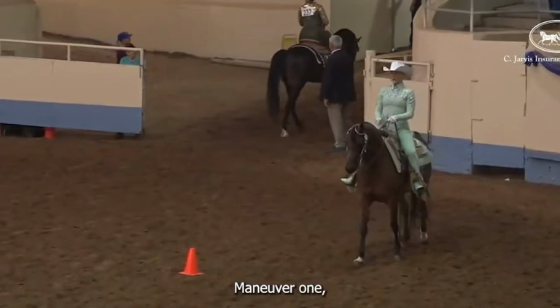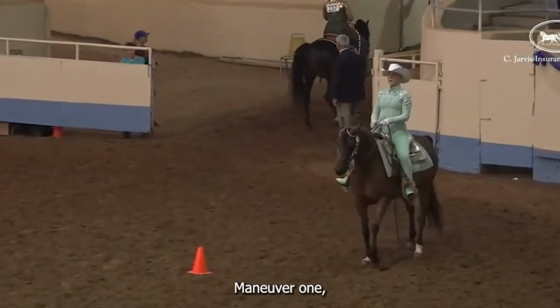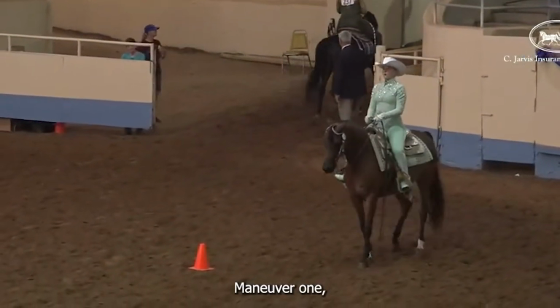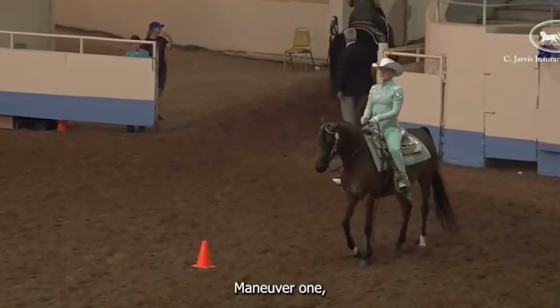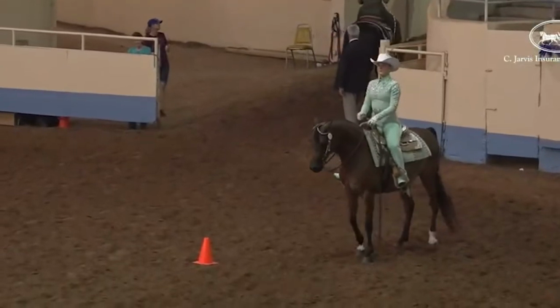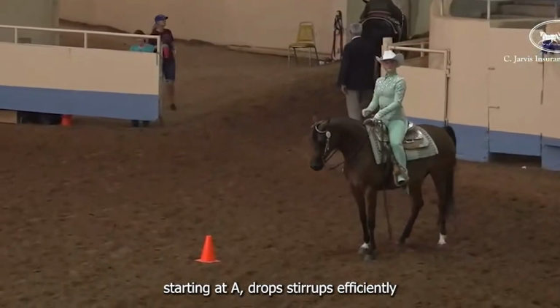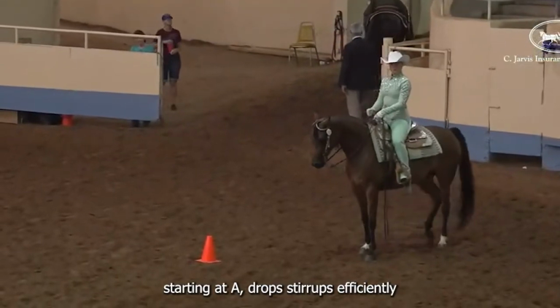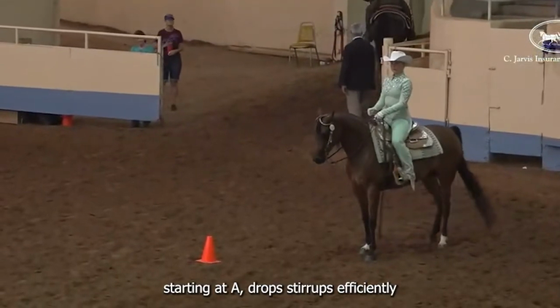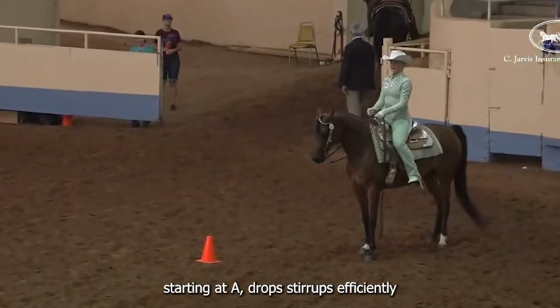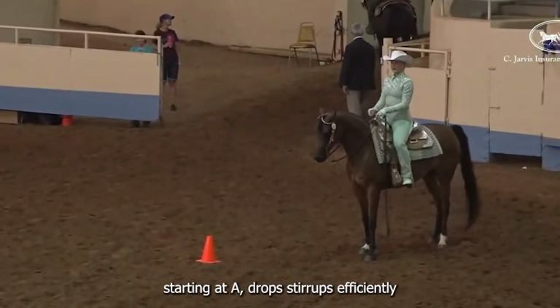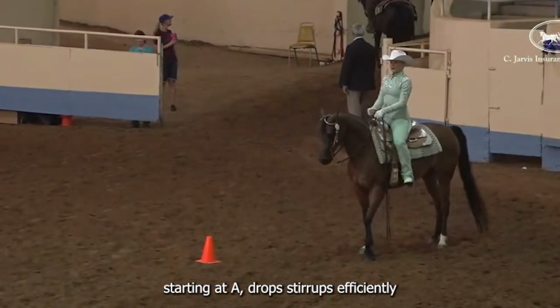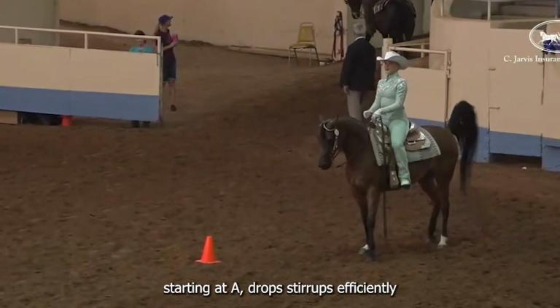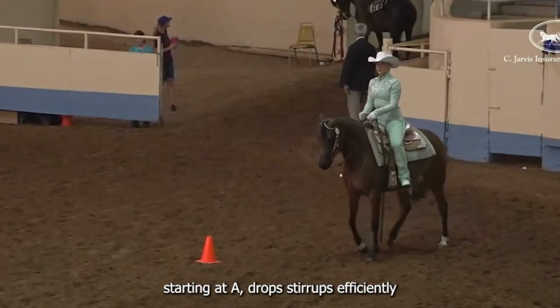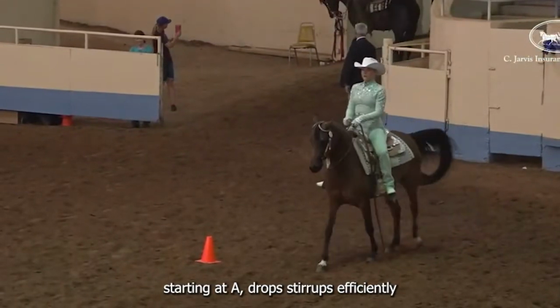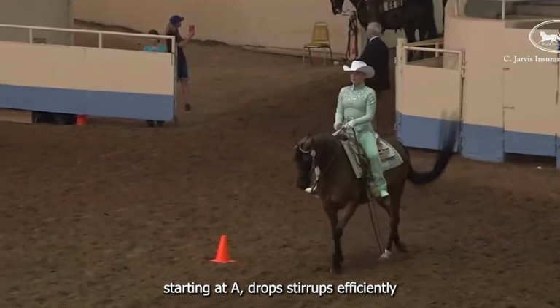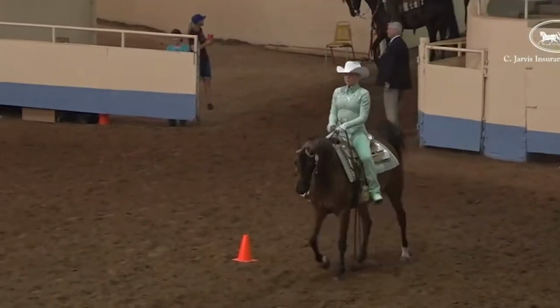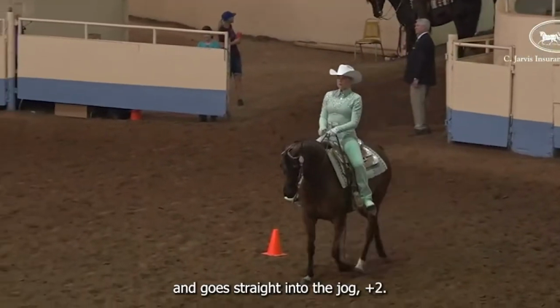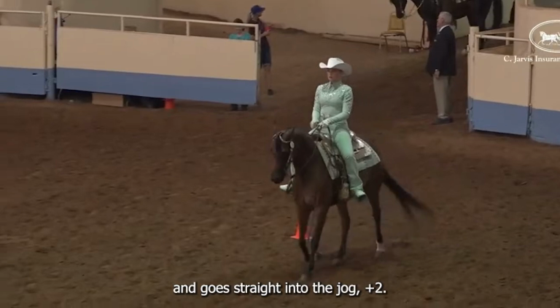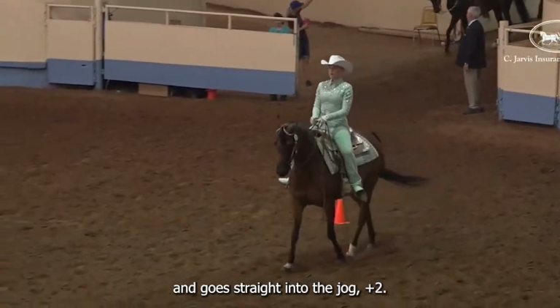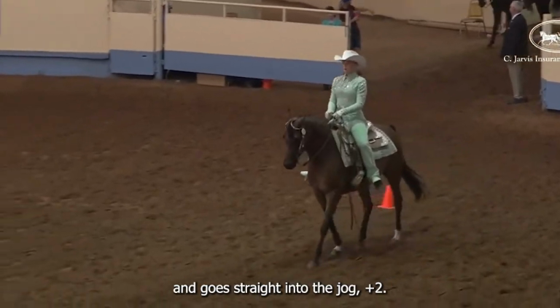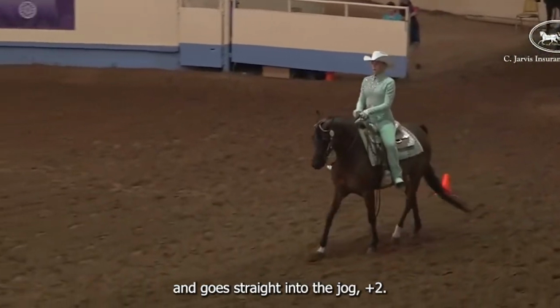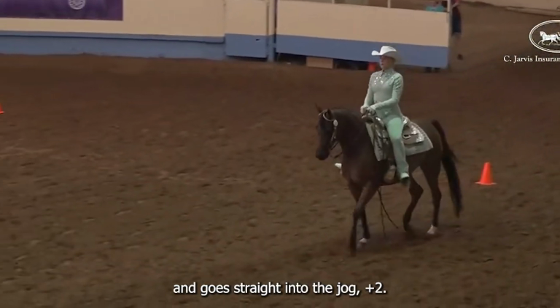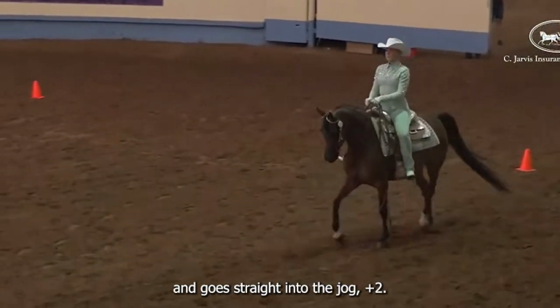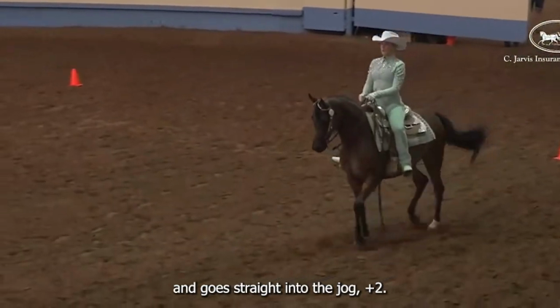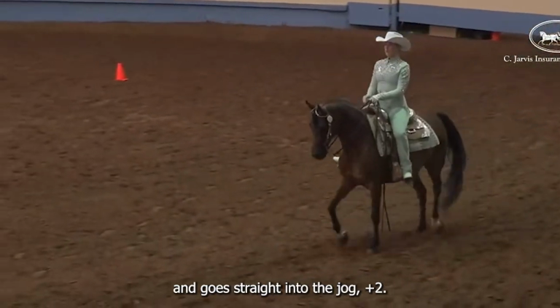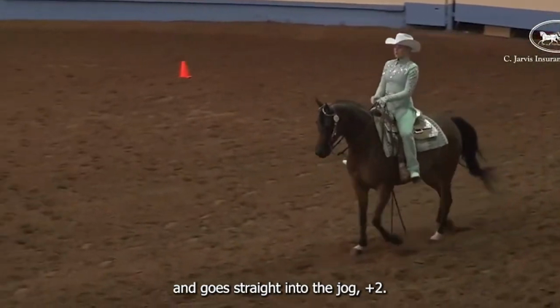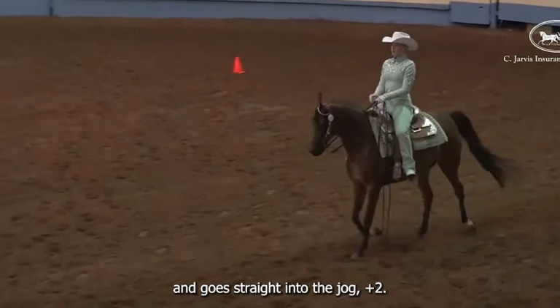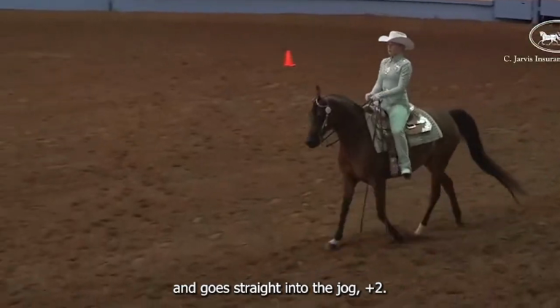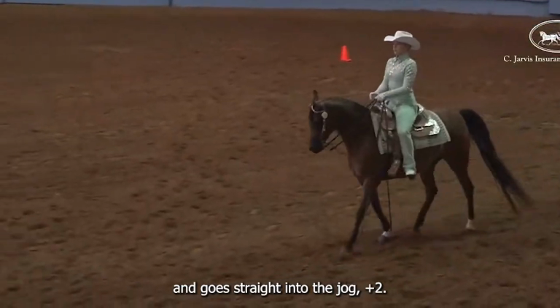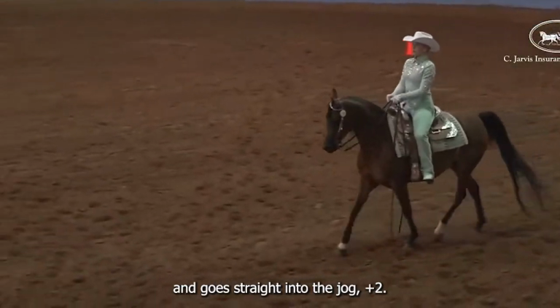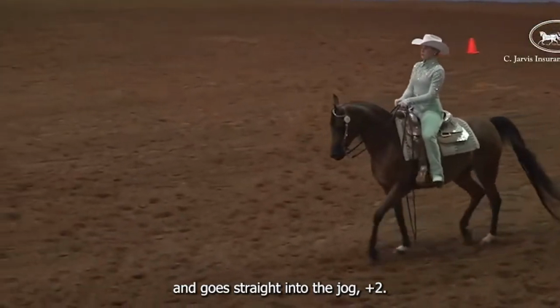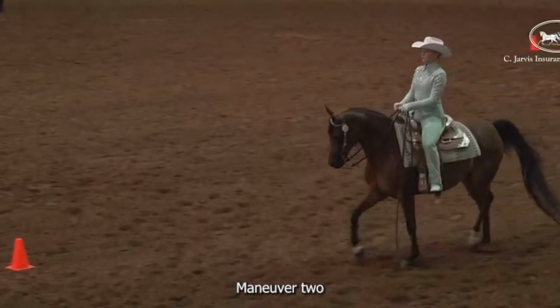Maneuver 1. Starting at A, drop stirrups efficiently, and go straight into the jog. Plus 2.